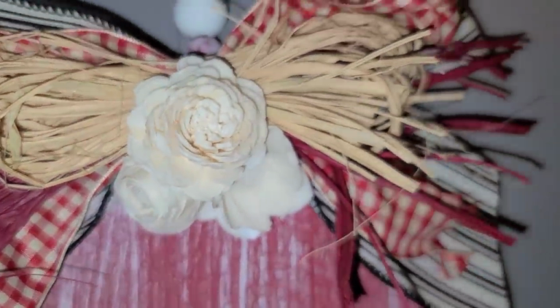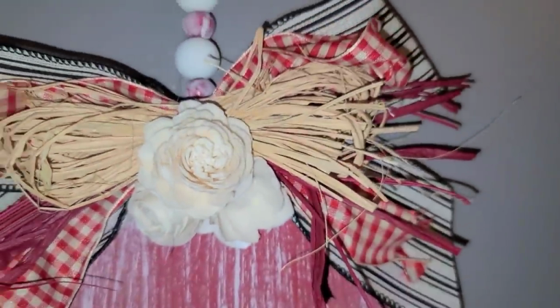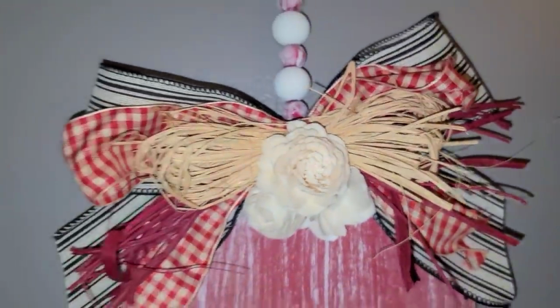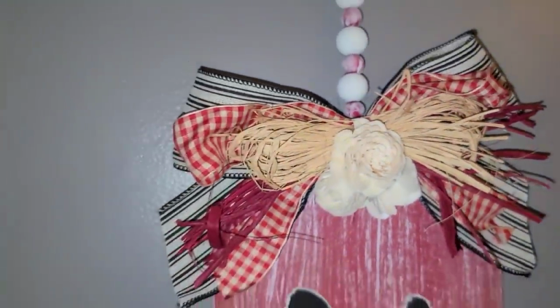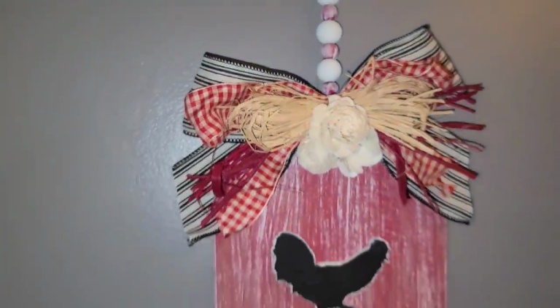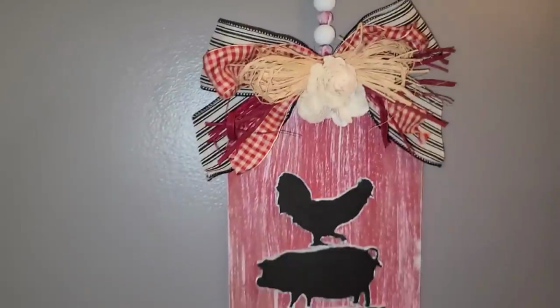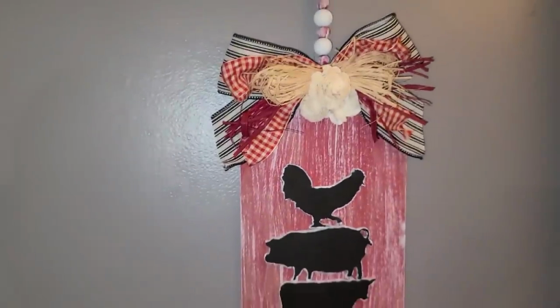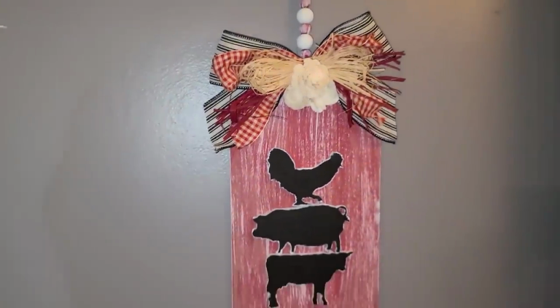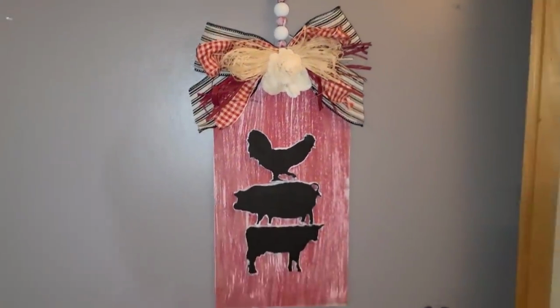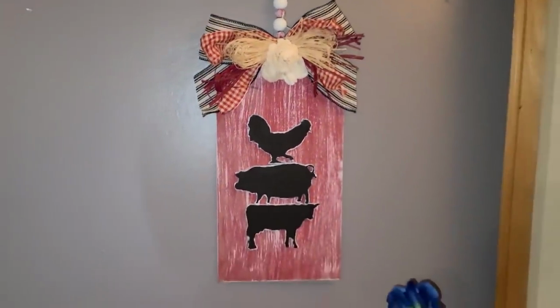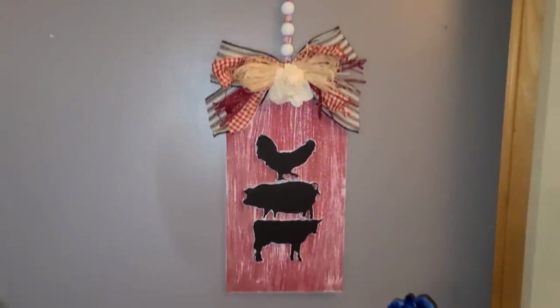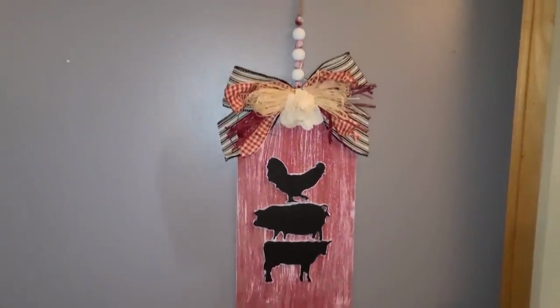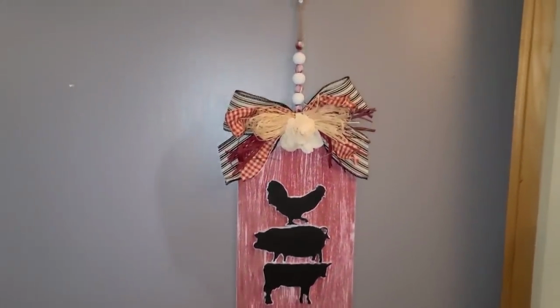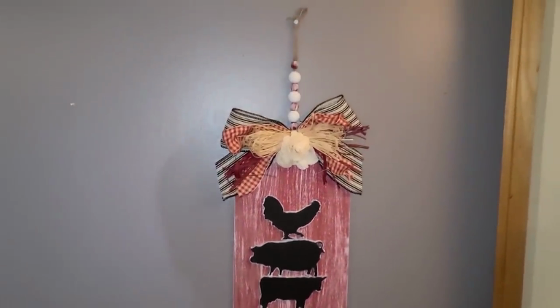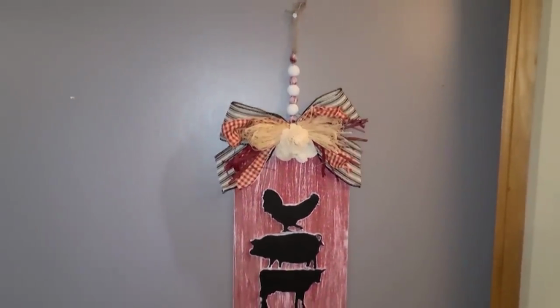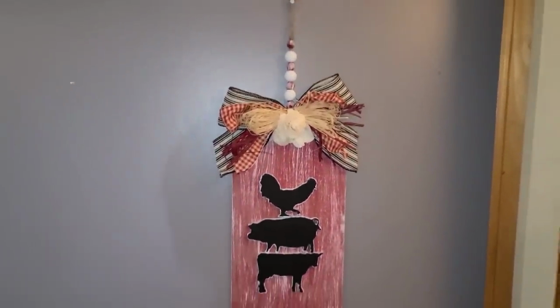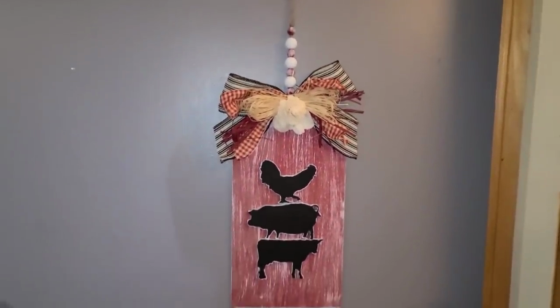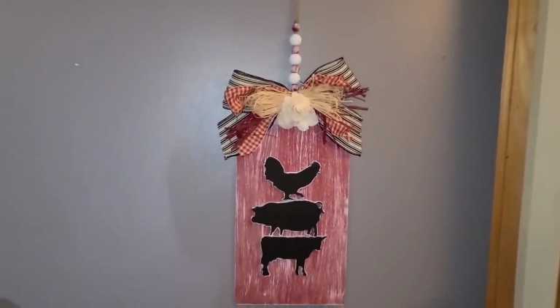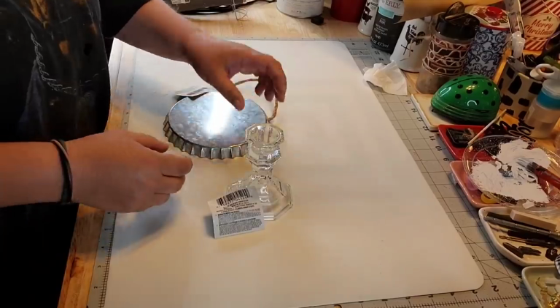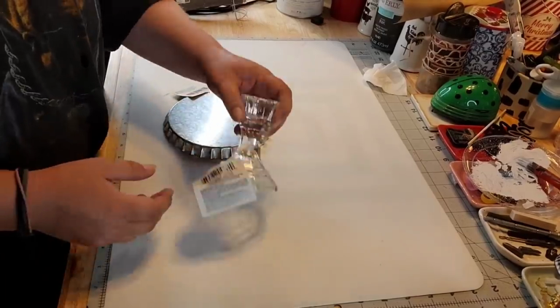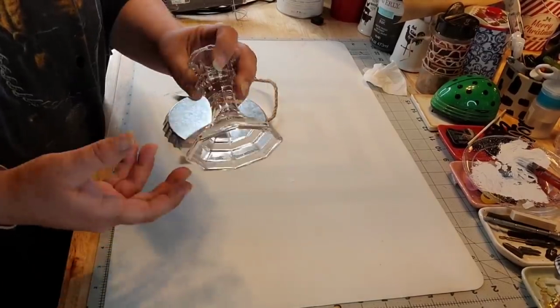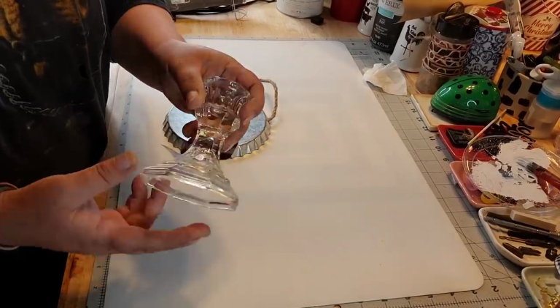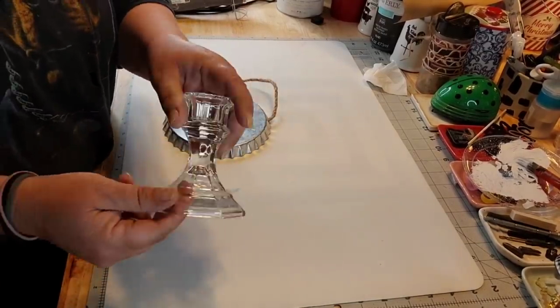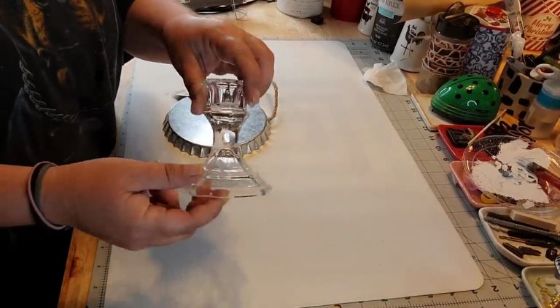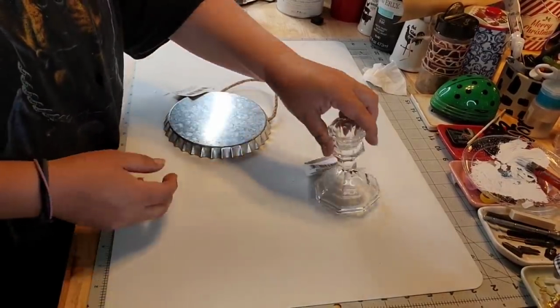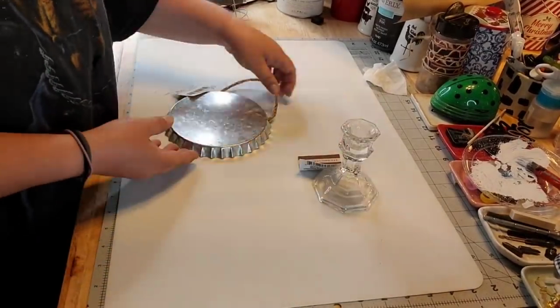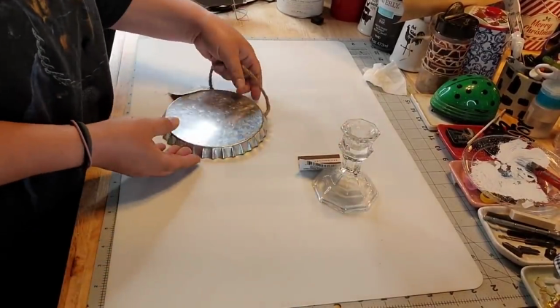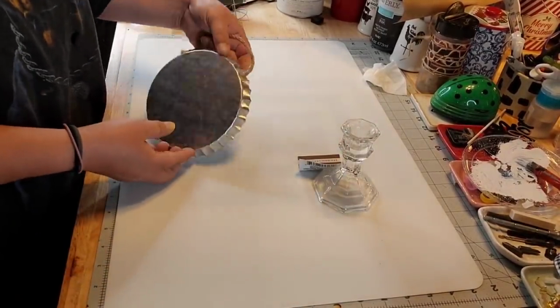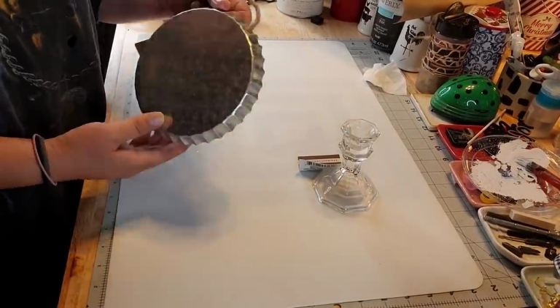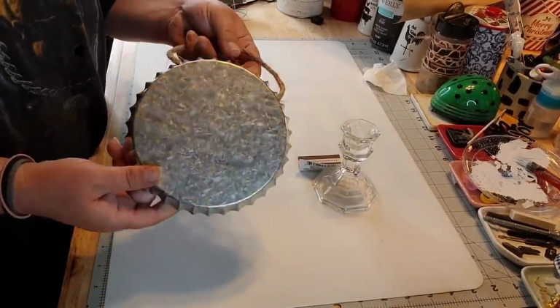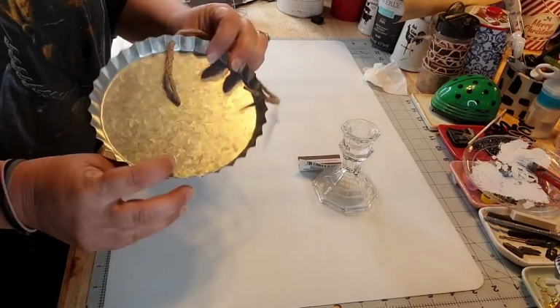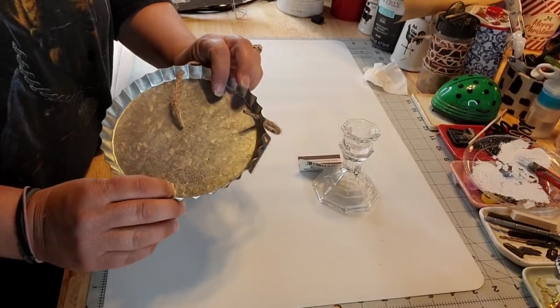I put raffia in that — I put red and regular color raffia in with my bow. So okay, y'all. Right here I got one of those candlesticks.